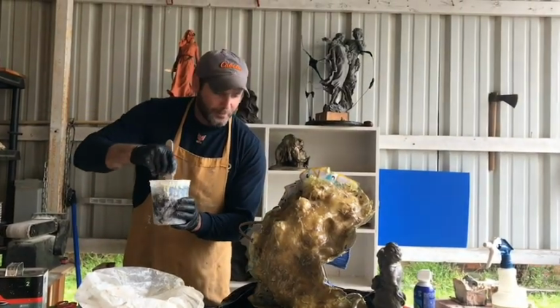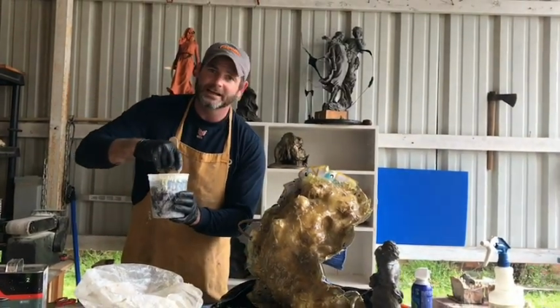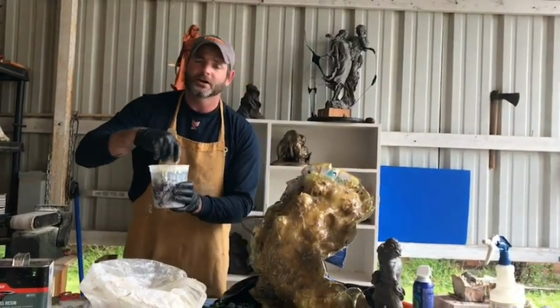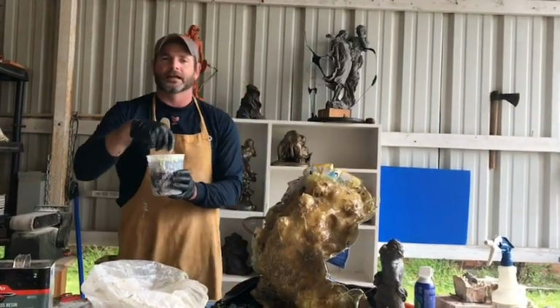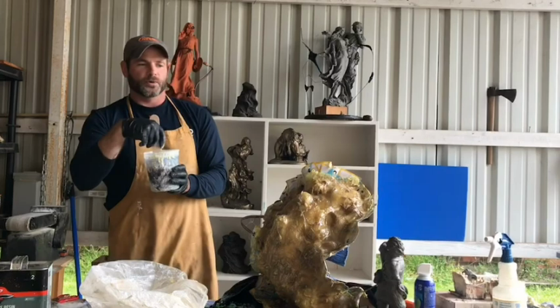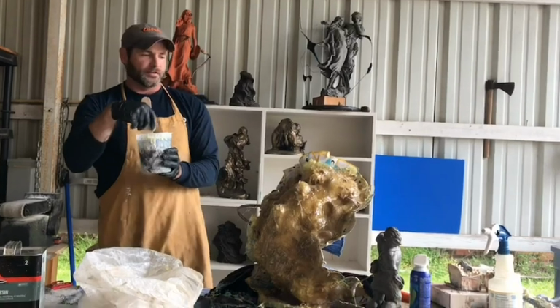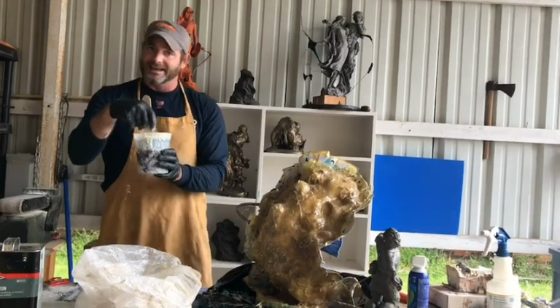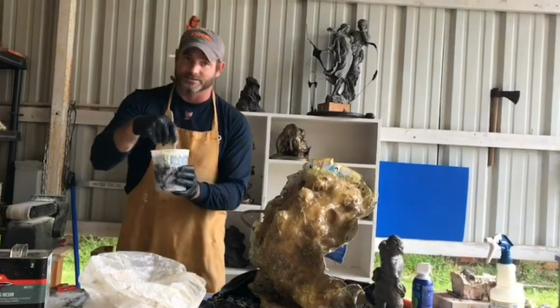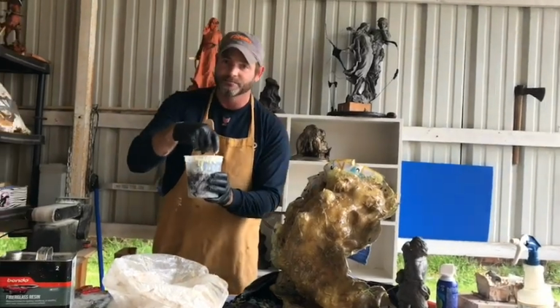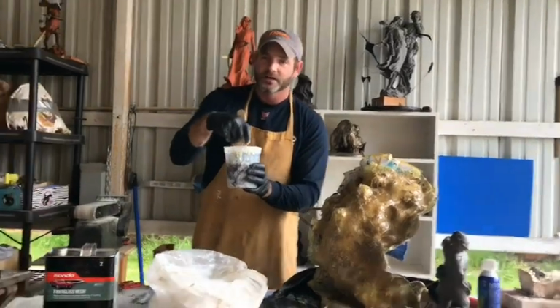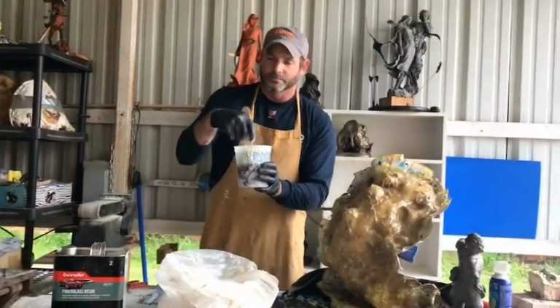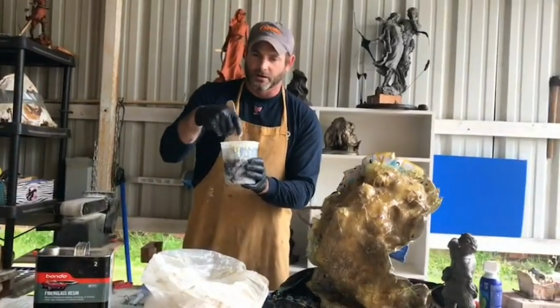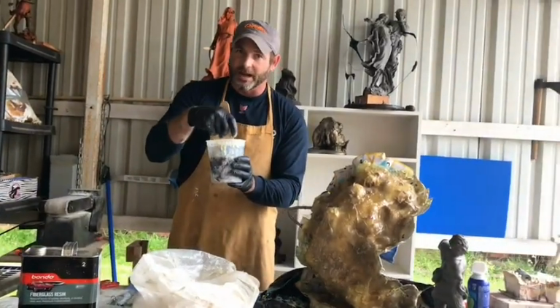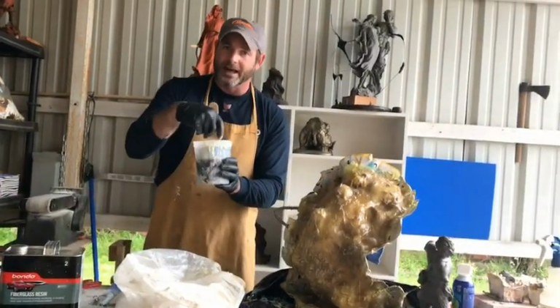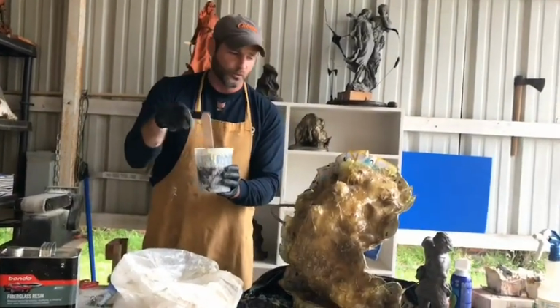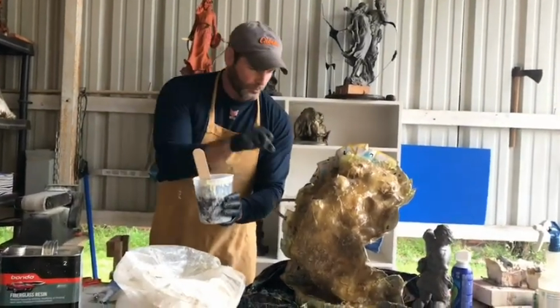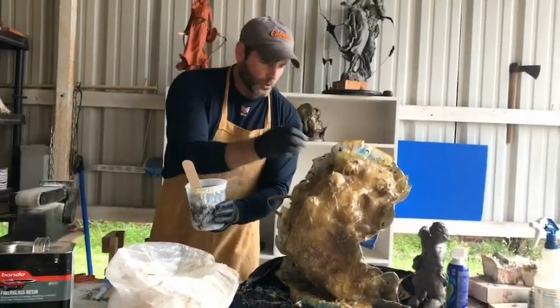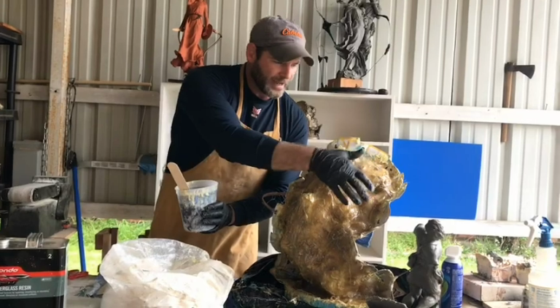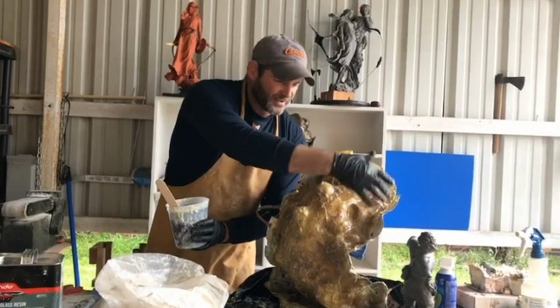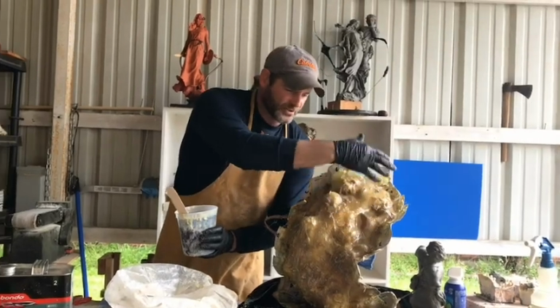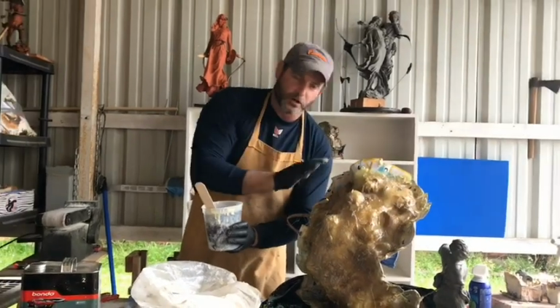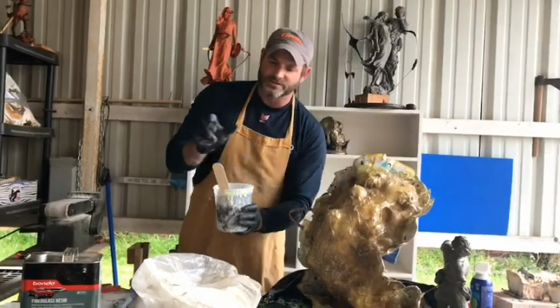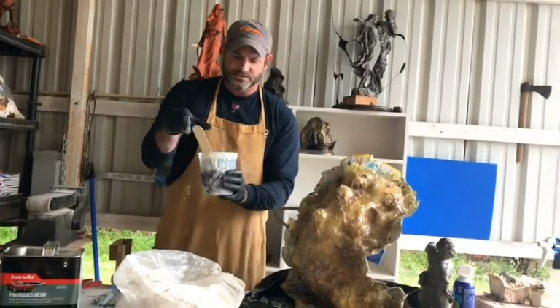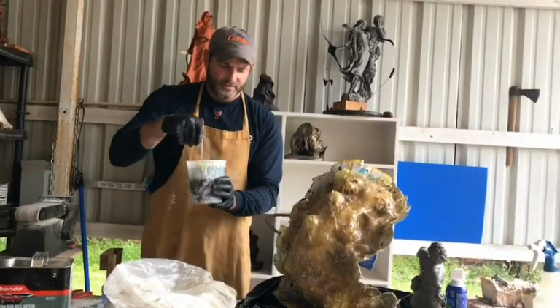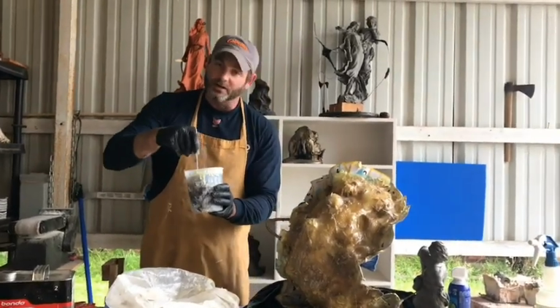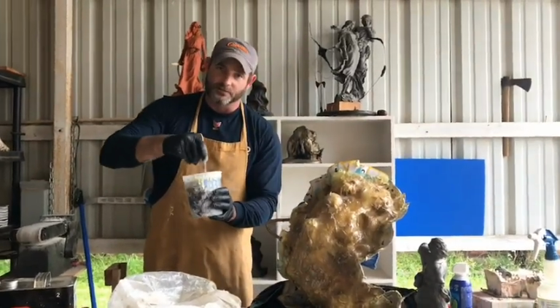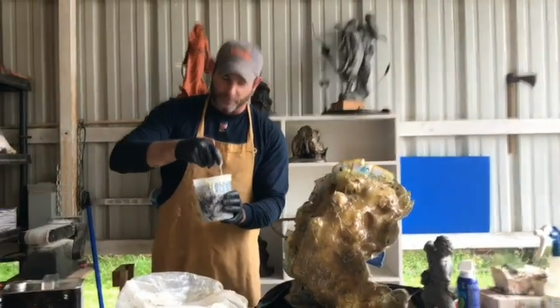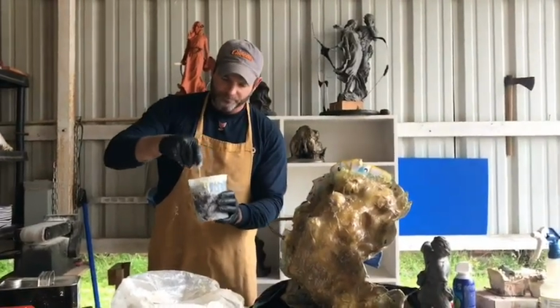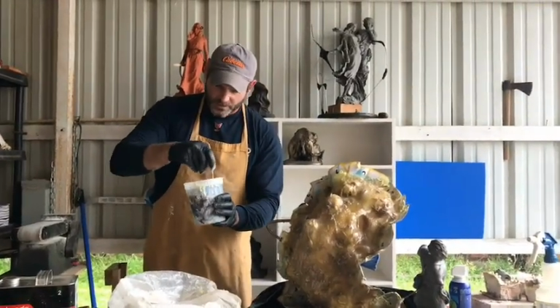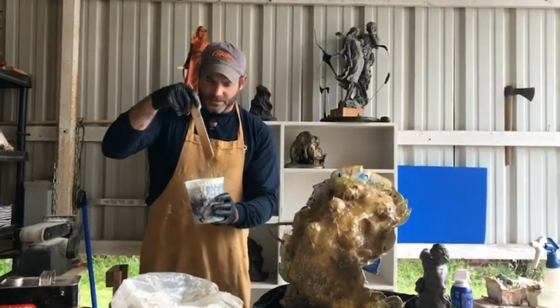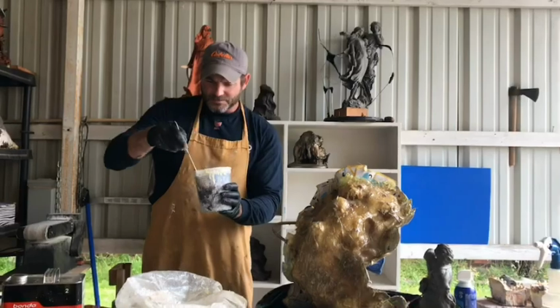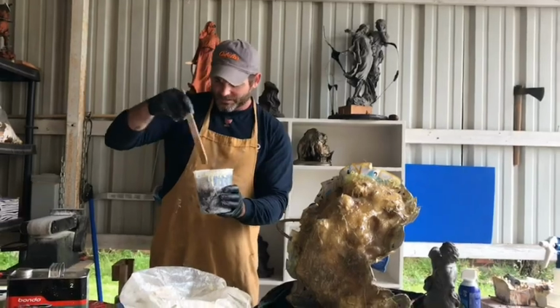We'll go back later with a die grinder or some air pneumatic tools and grind down some of the sharp edges, because they will cut you. So I've got this mixed.